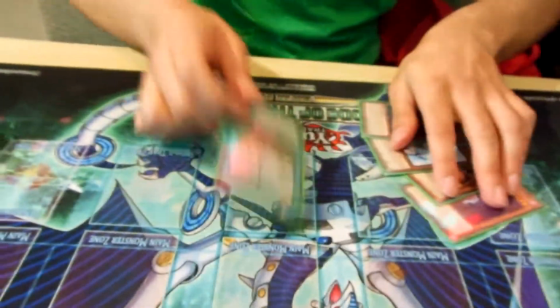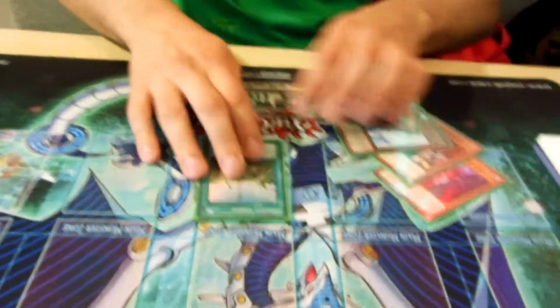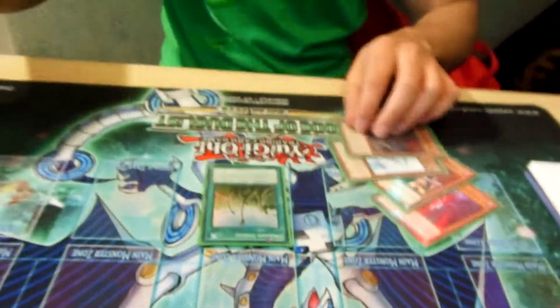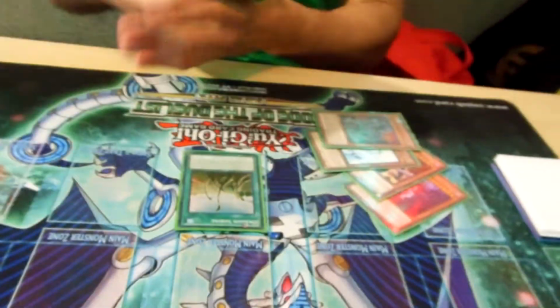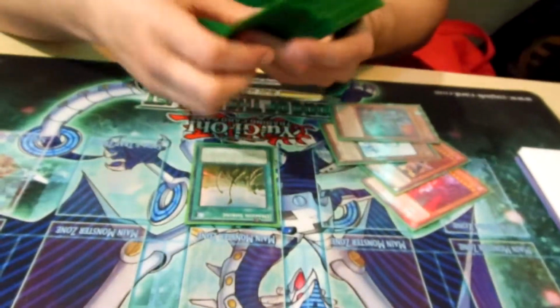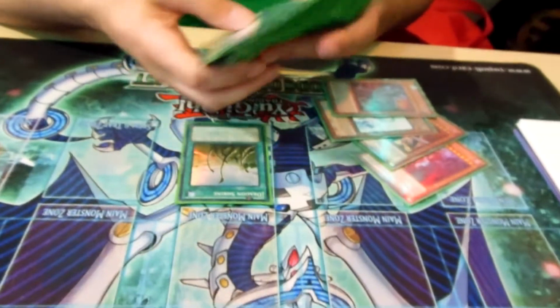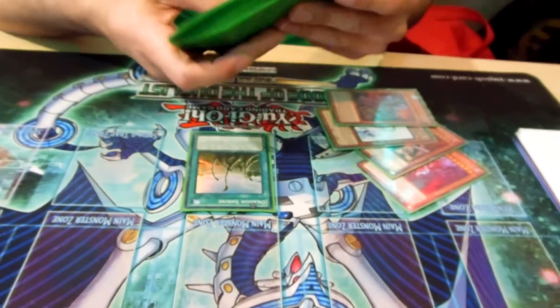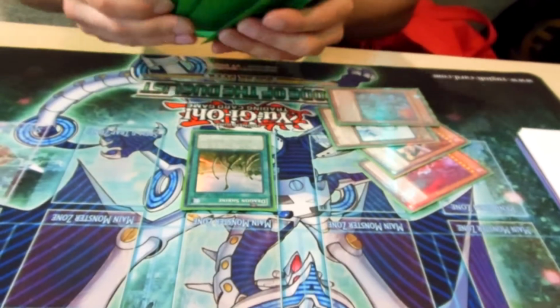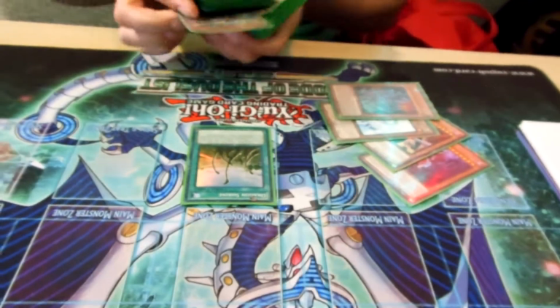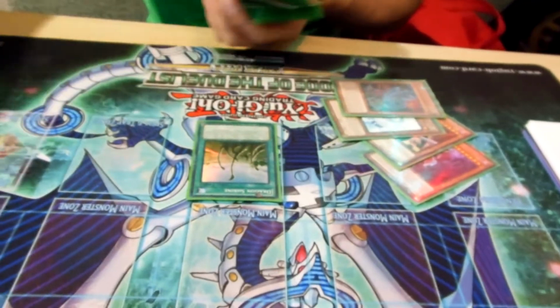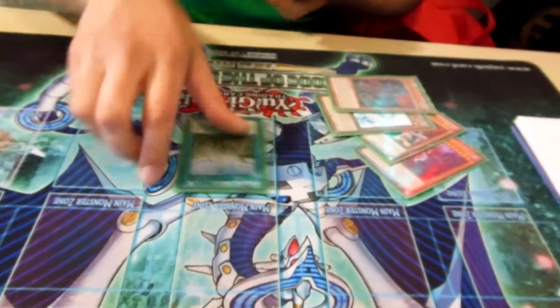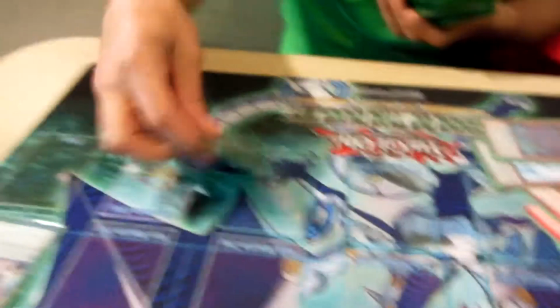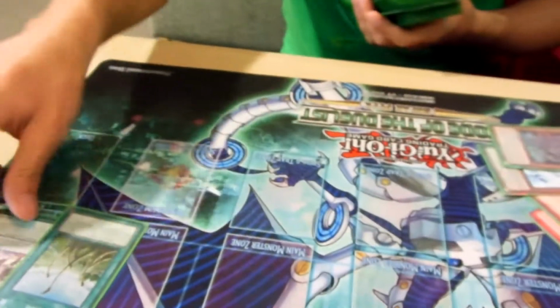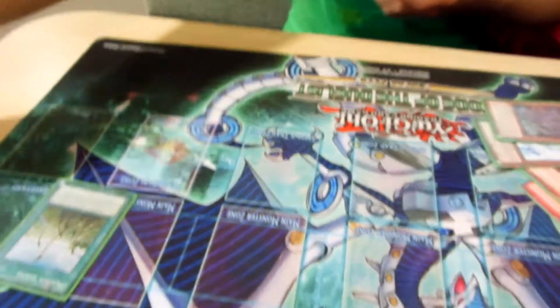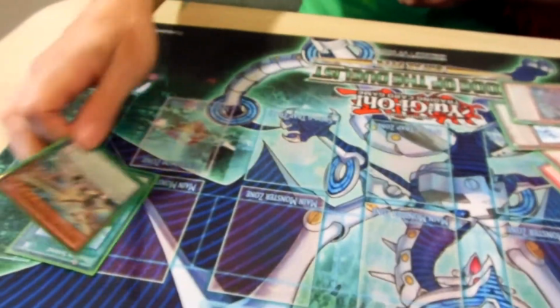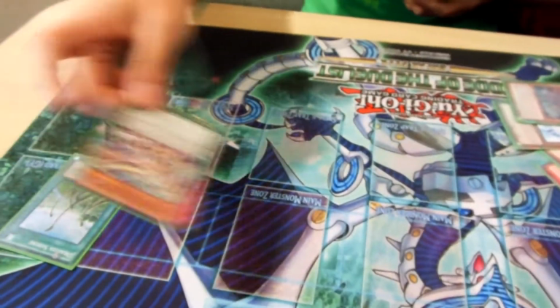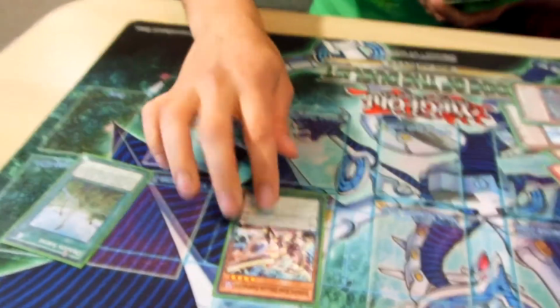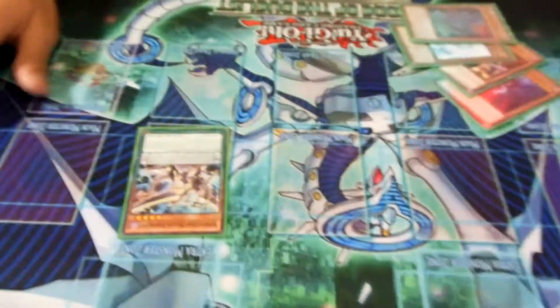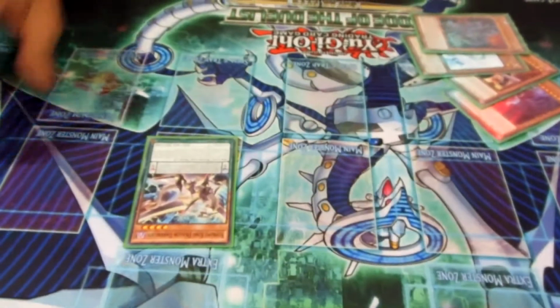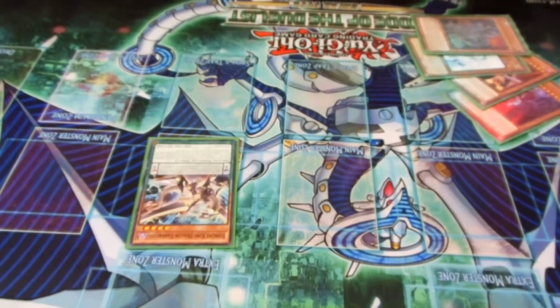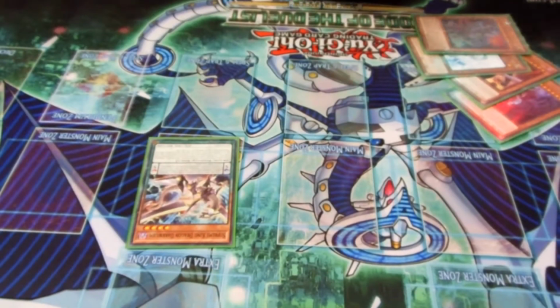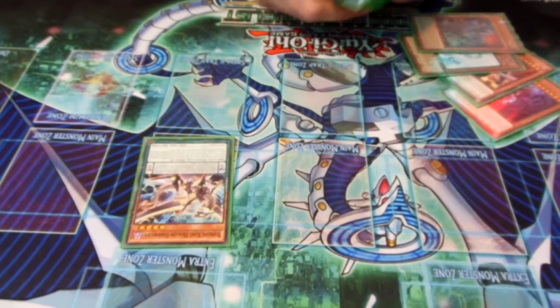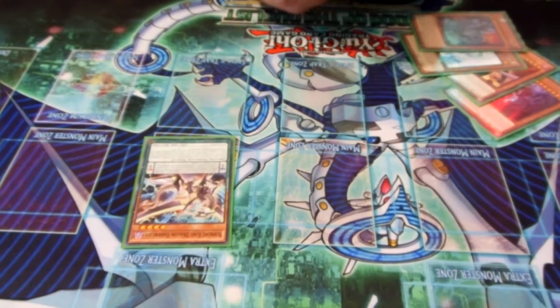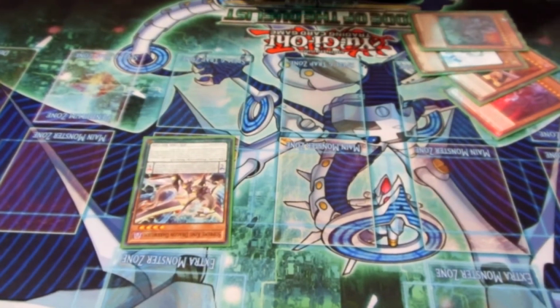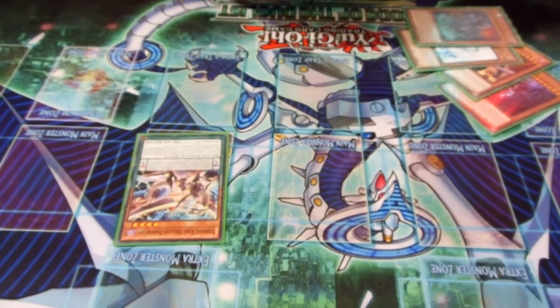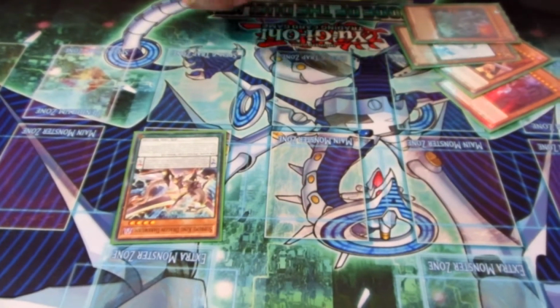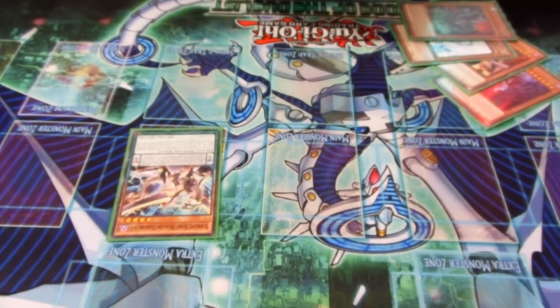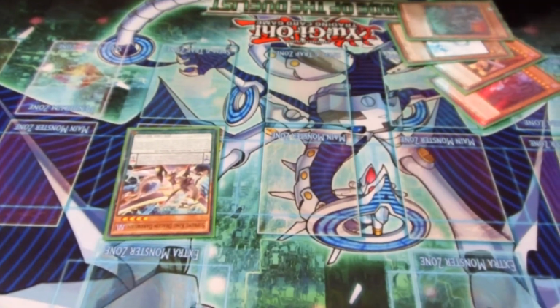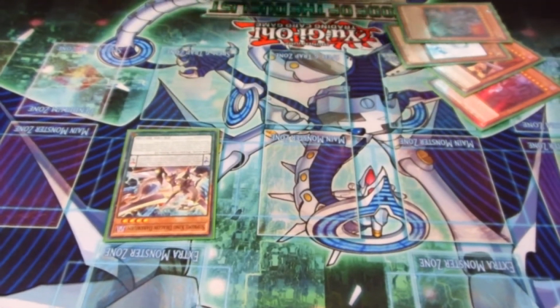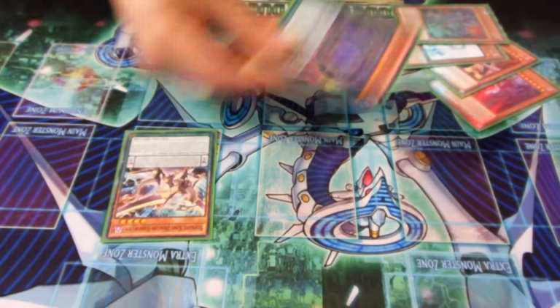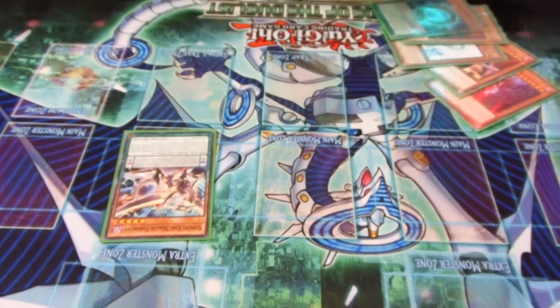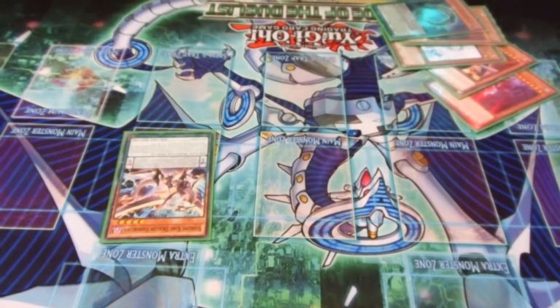First I used Dragon Shrine to bring Dark Worm to the Grave. Dark Worm's effect, Special Summon. My opponent didn't draw hand traps, which was a really, really nice effect to search, so I add the Gate to my hand.